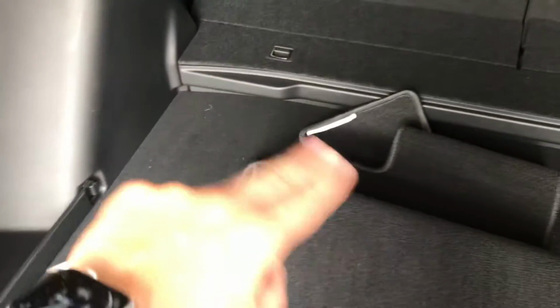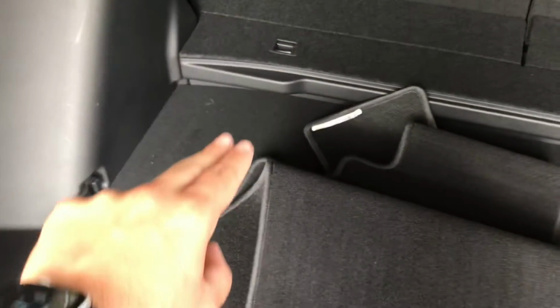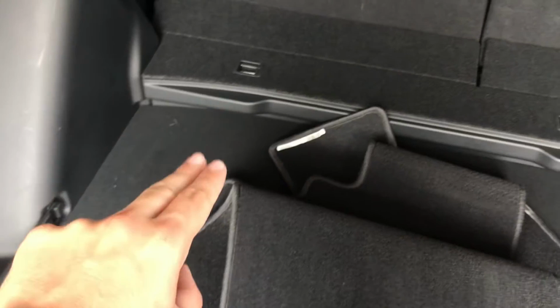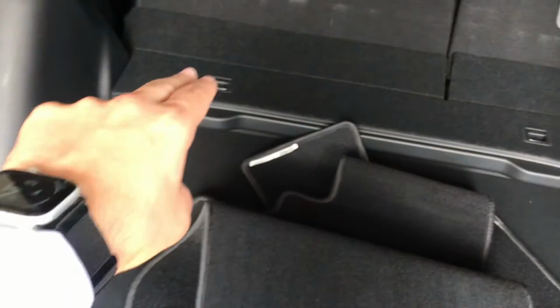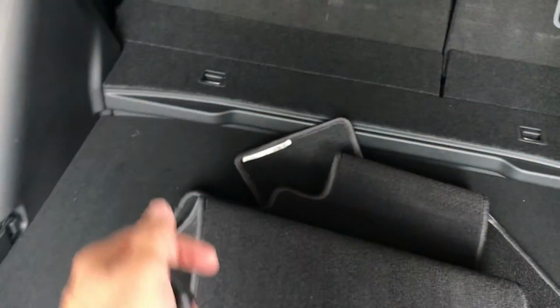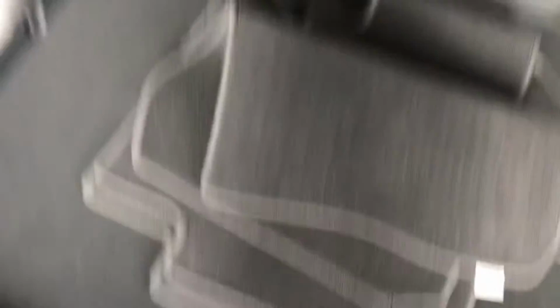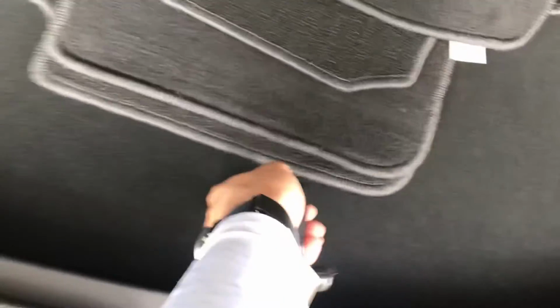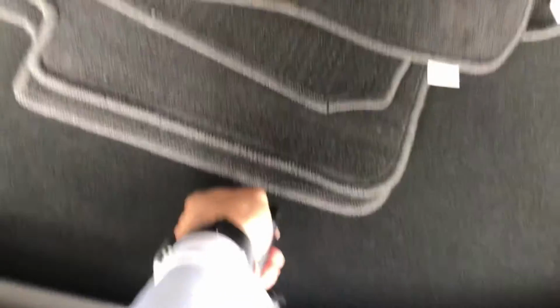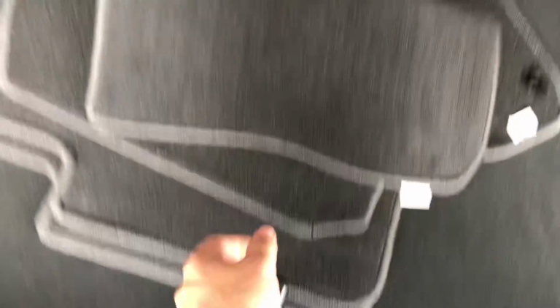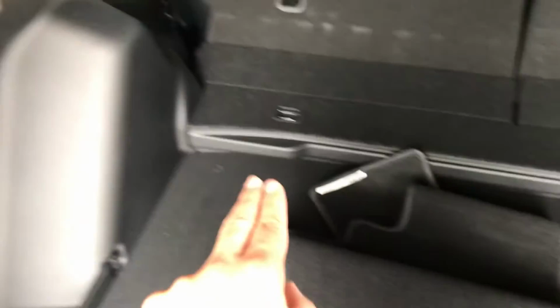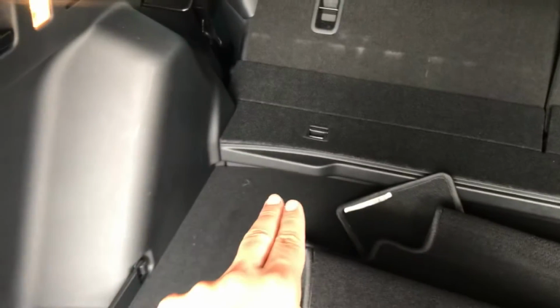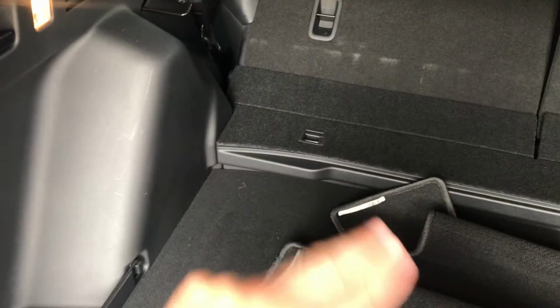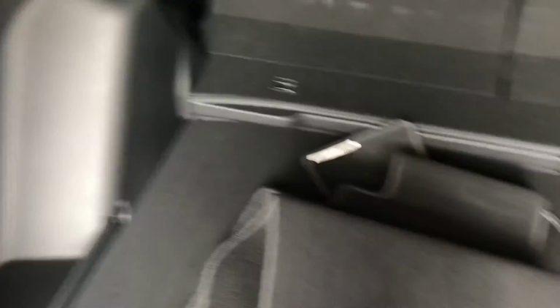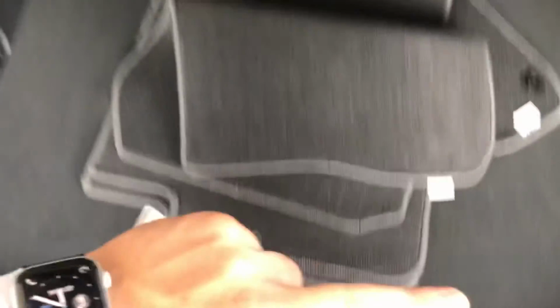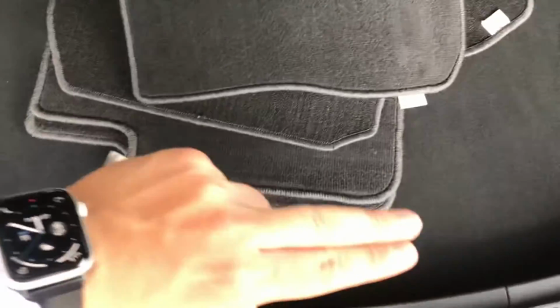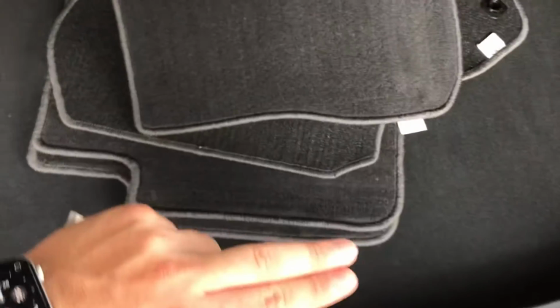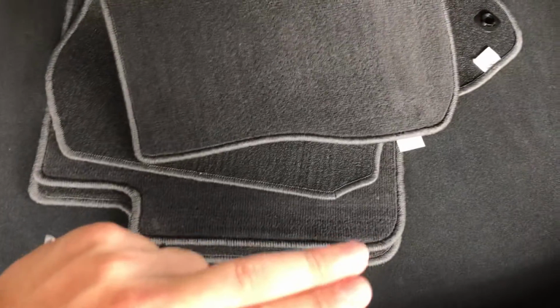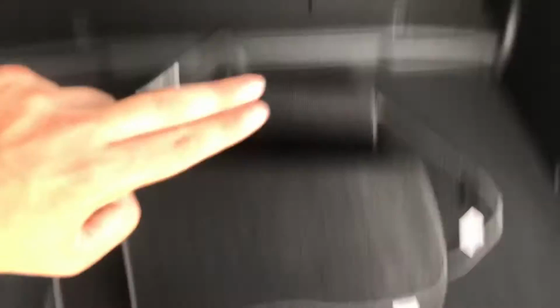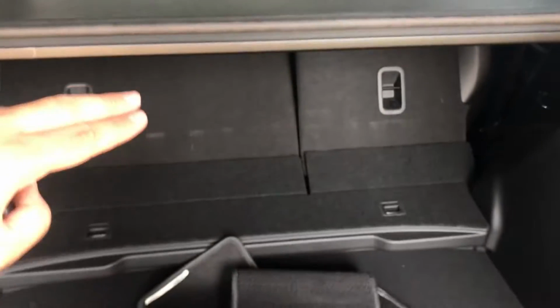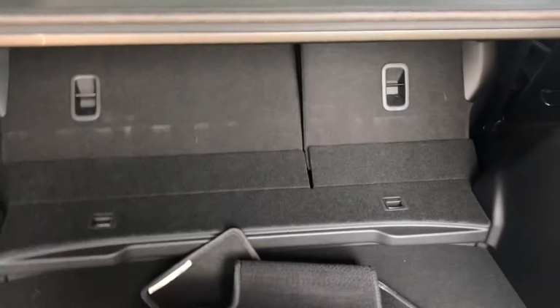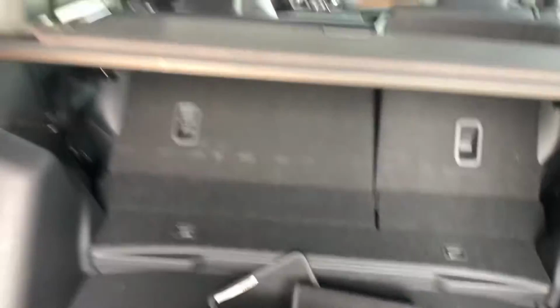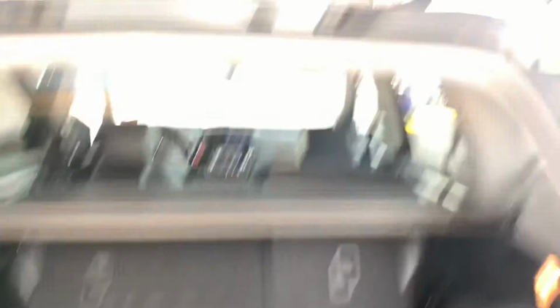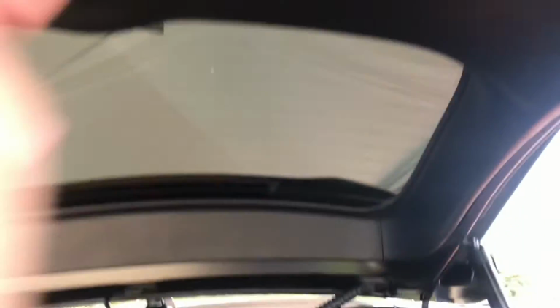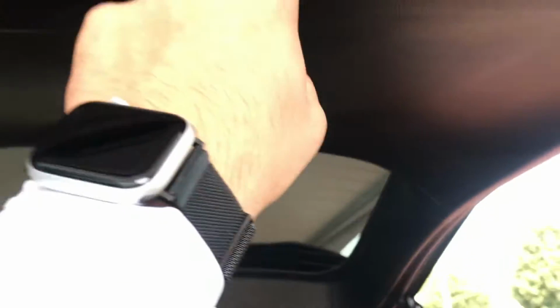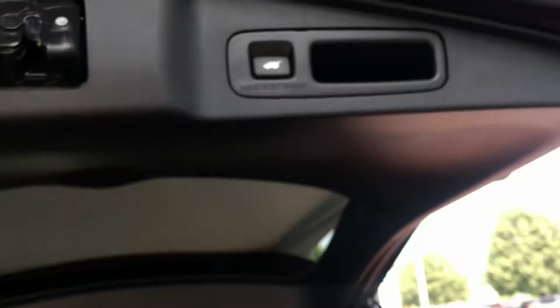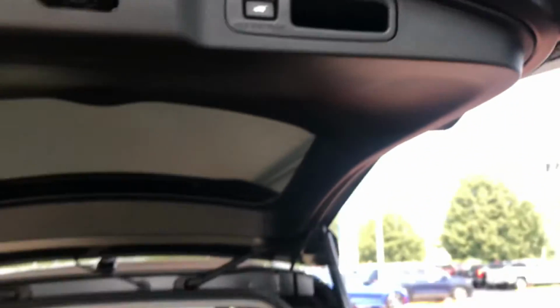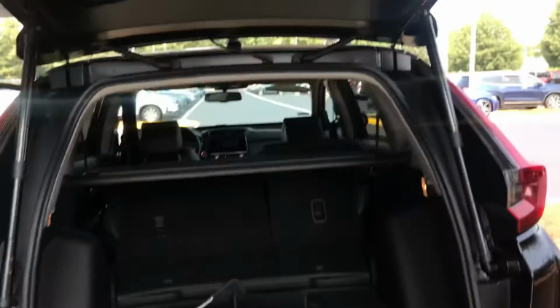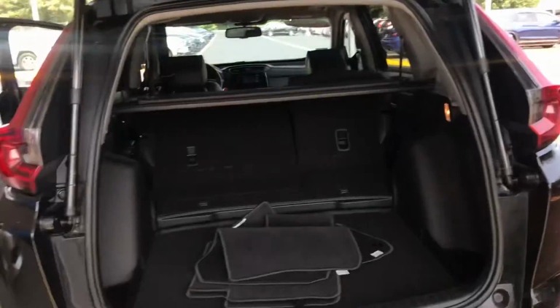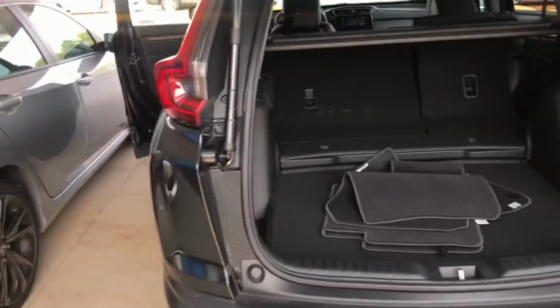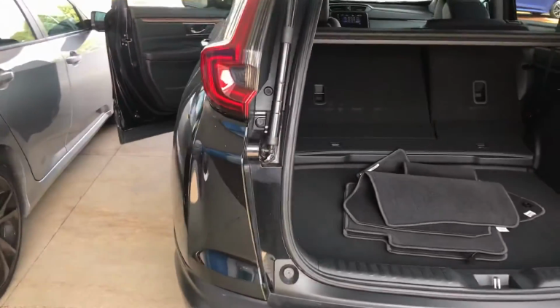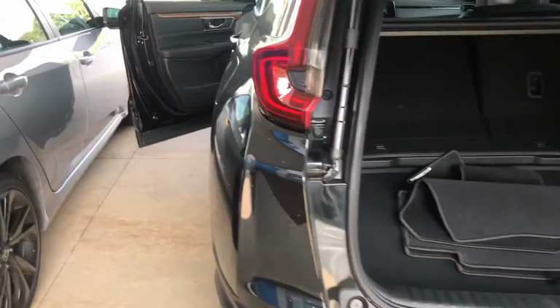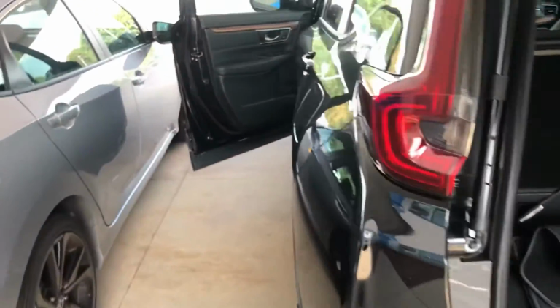Normally the seats would fold all the way flat and get all the way into the cabin. You also have this hump here — you can lift this up and get rid of that hump, so if you want it to go completely flat from the tailgate all the way up to the cabin you can do that. Just push this button right here to close up the tailgate.